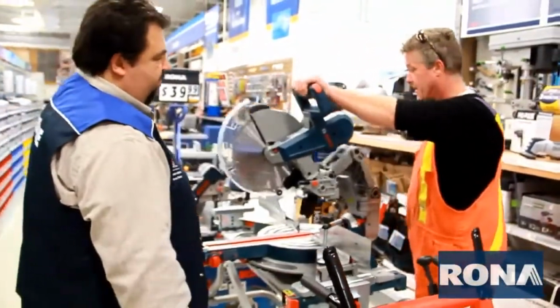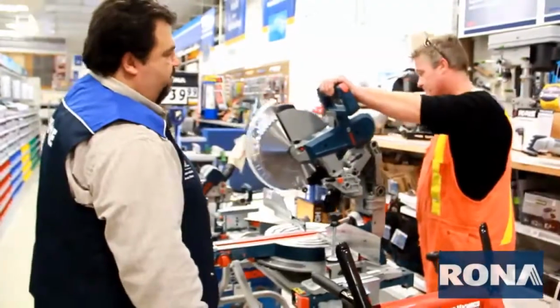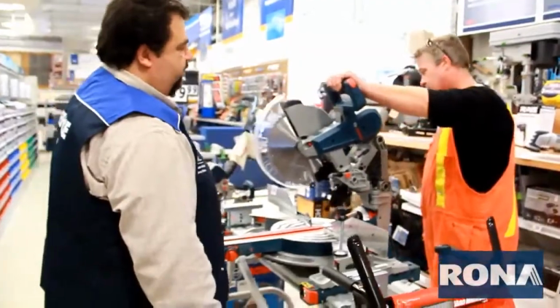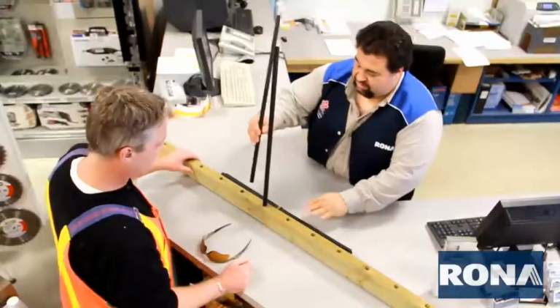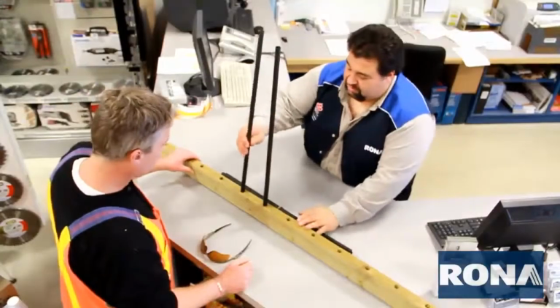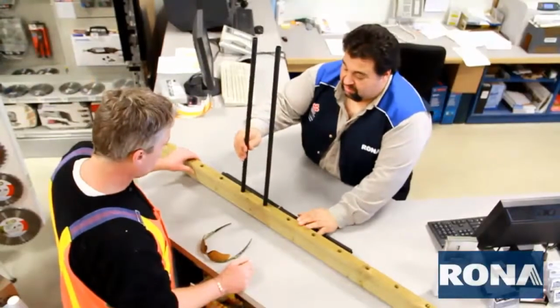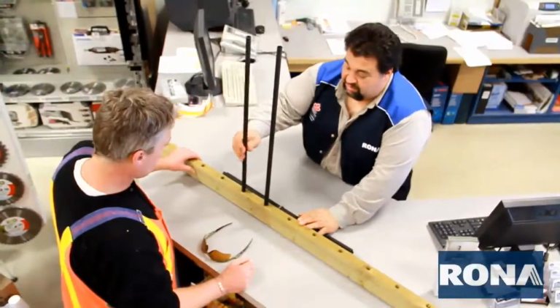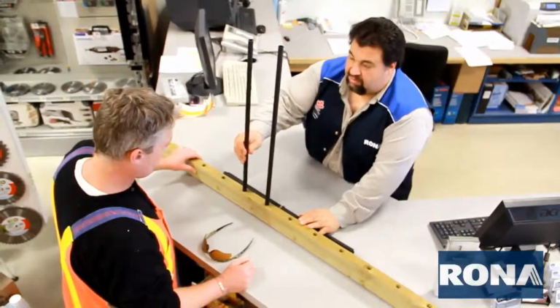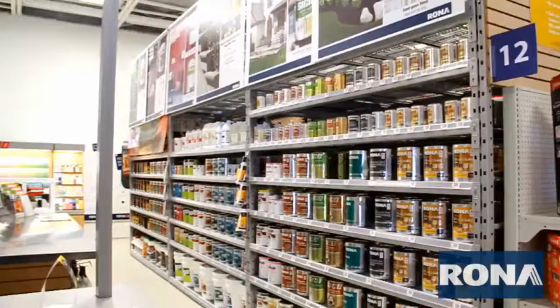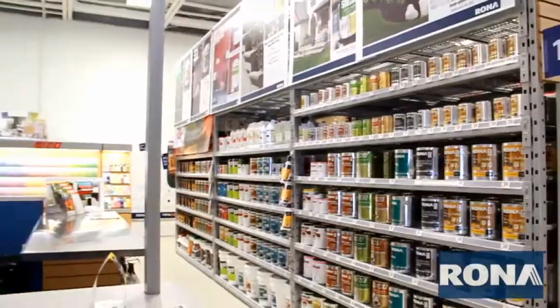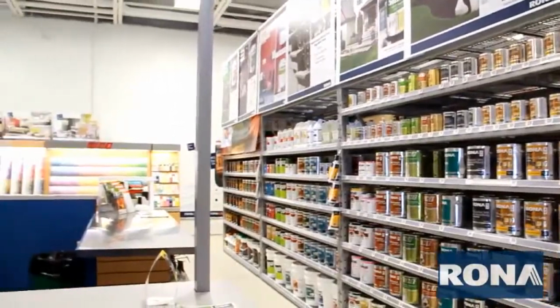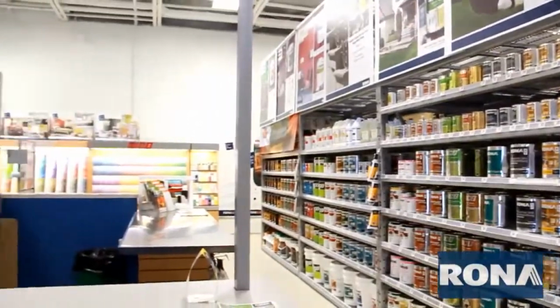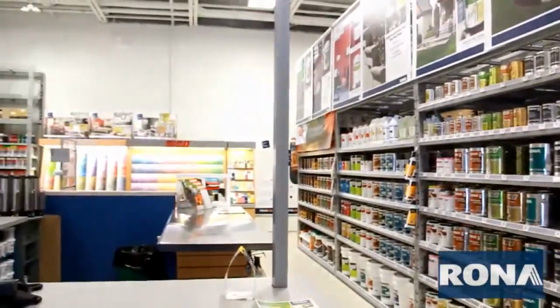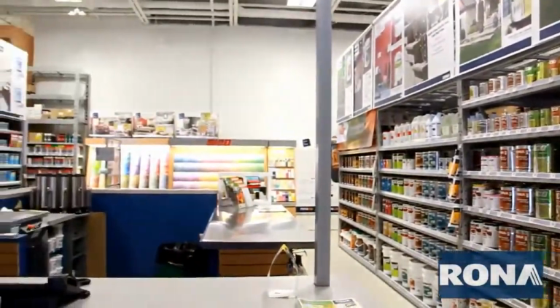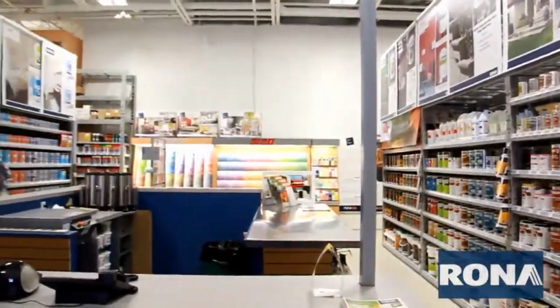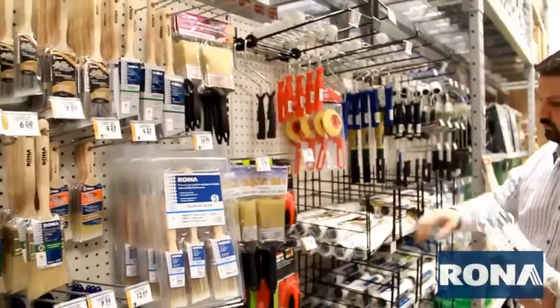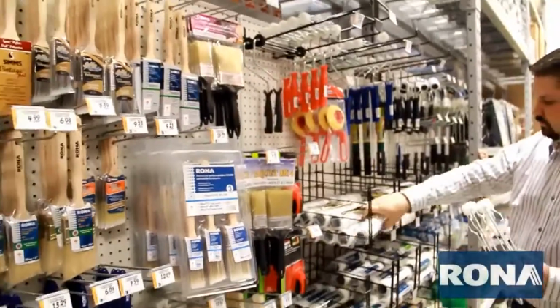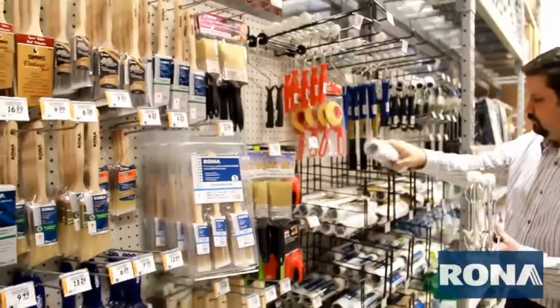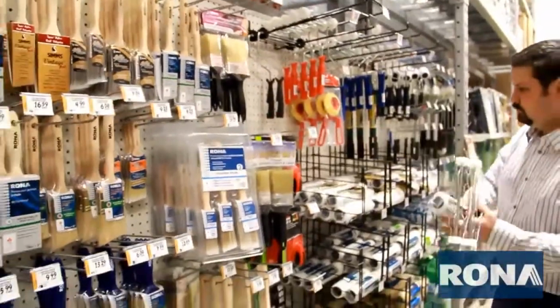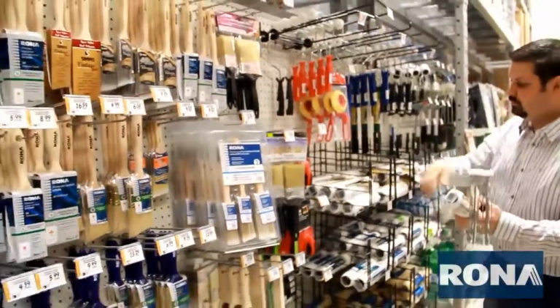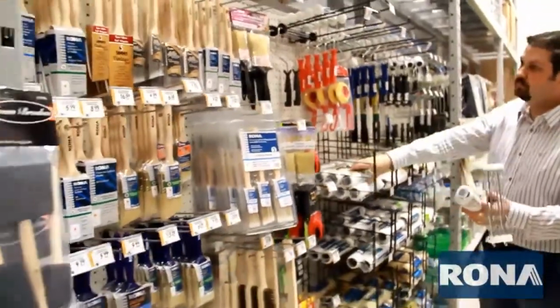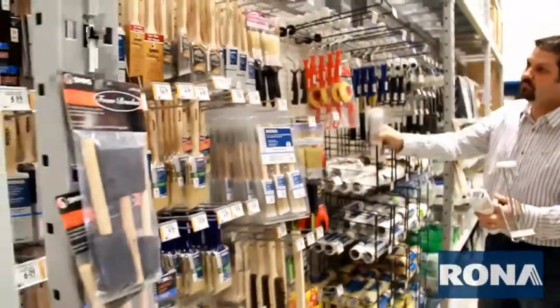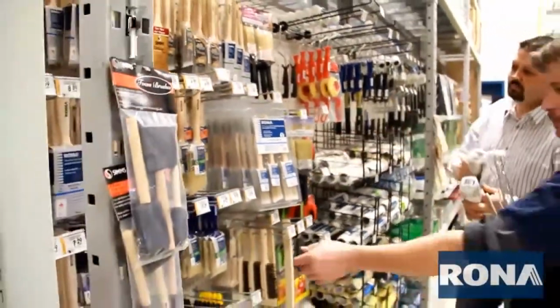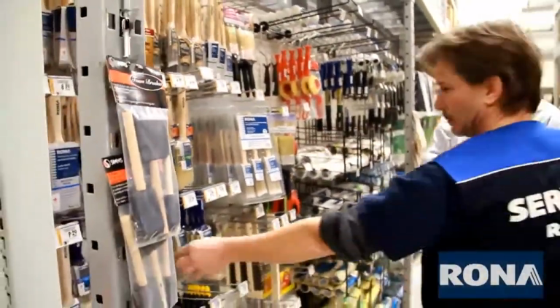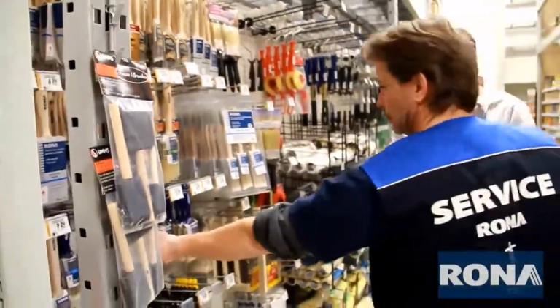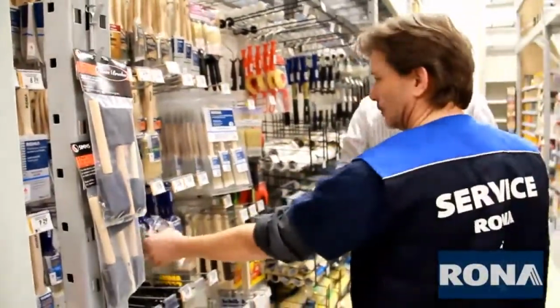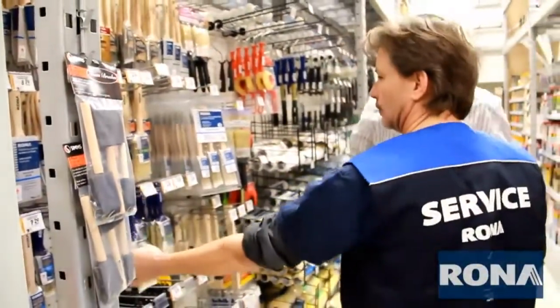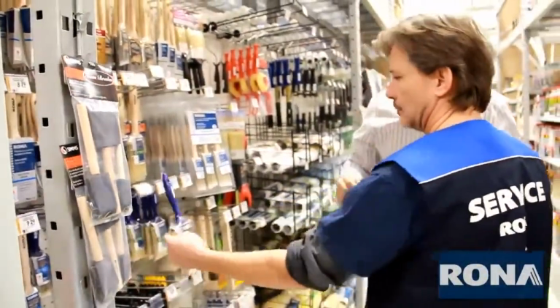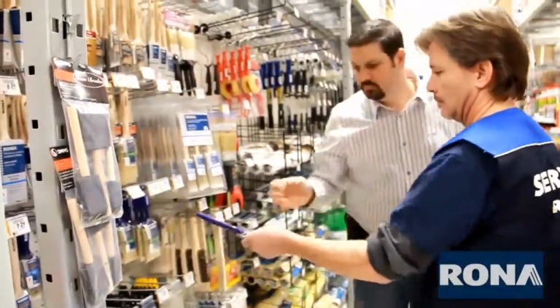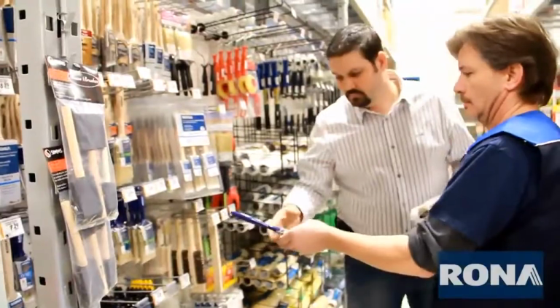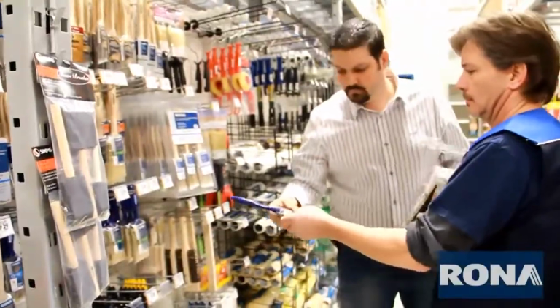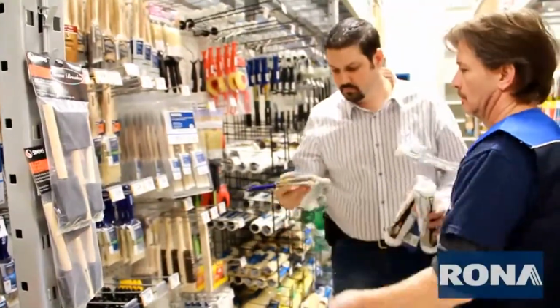We have a large selection of tools, indoor and outdoor paints, remodeling supplies, and an experienced staff to help you find the right tool to get the job done.